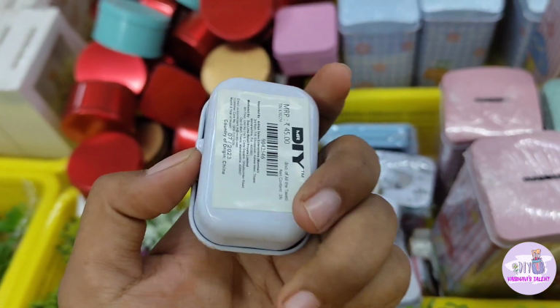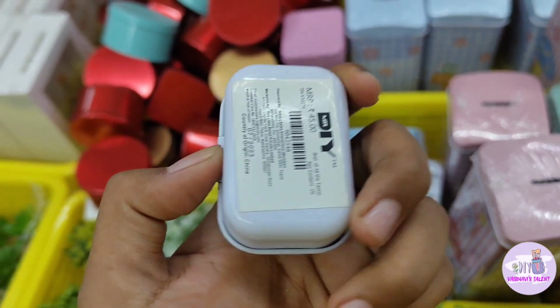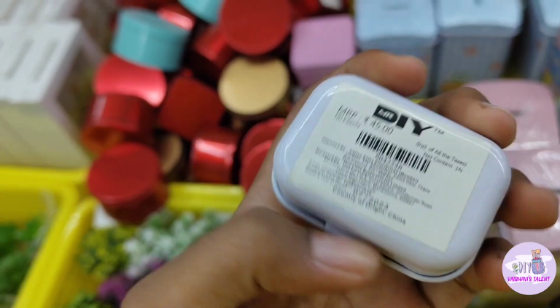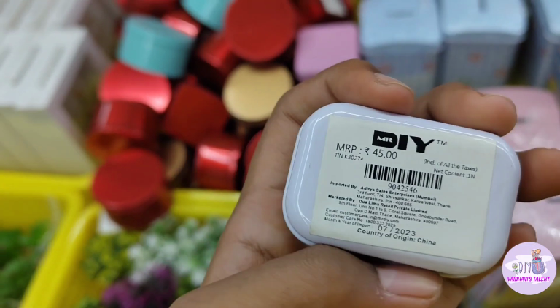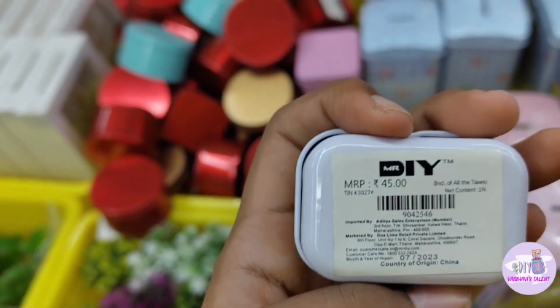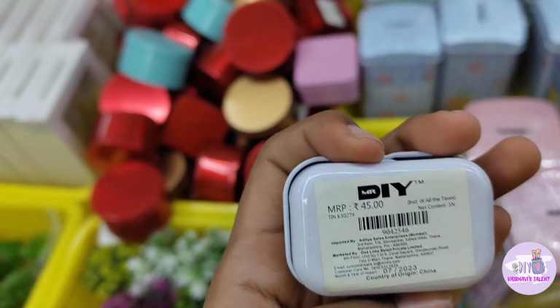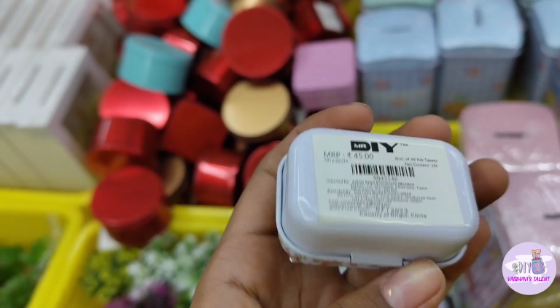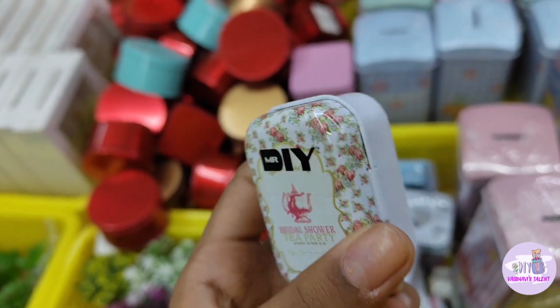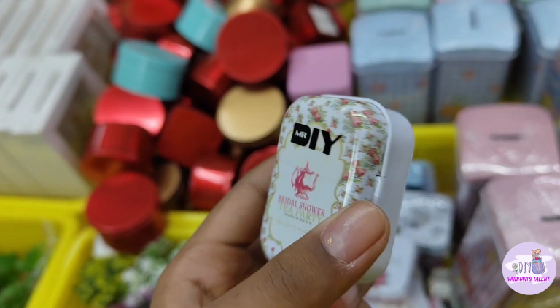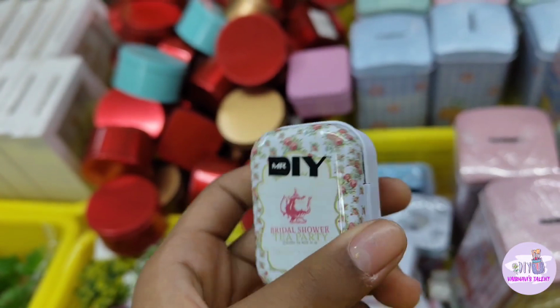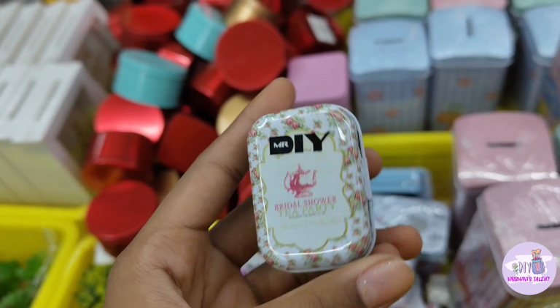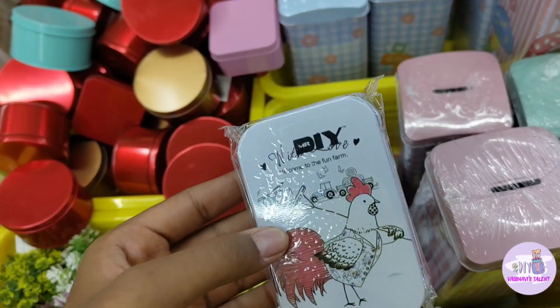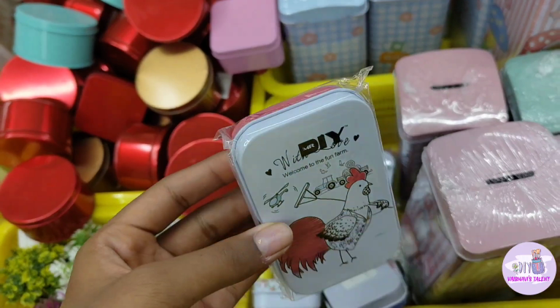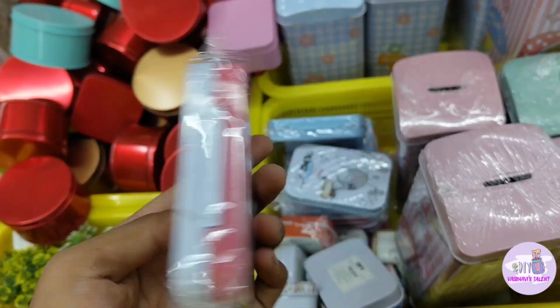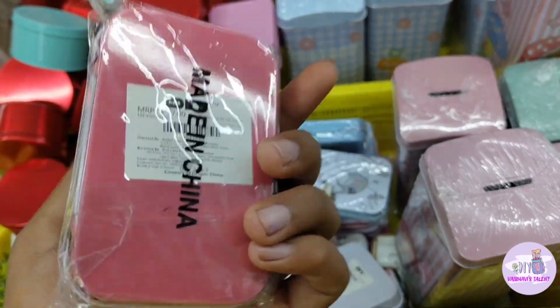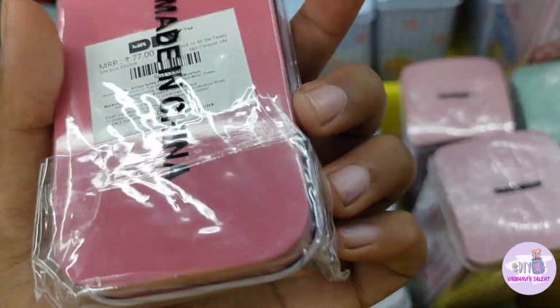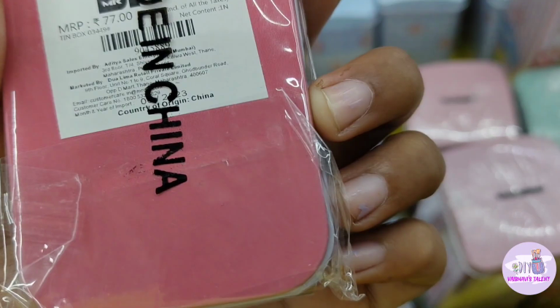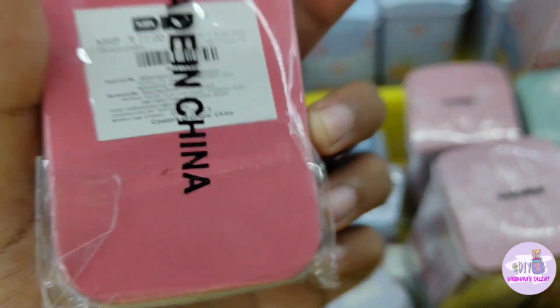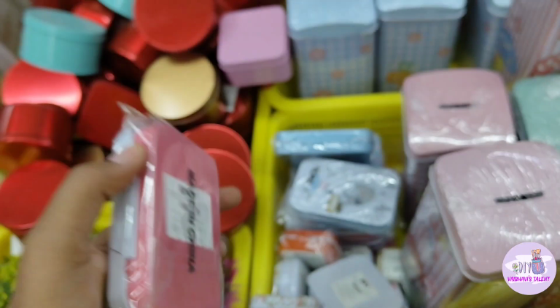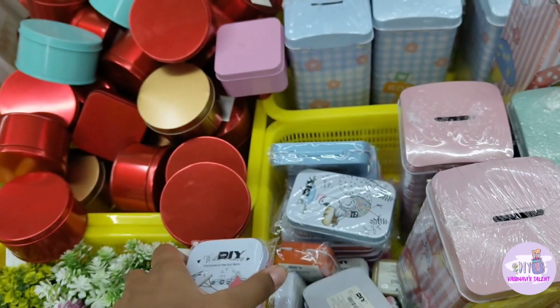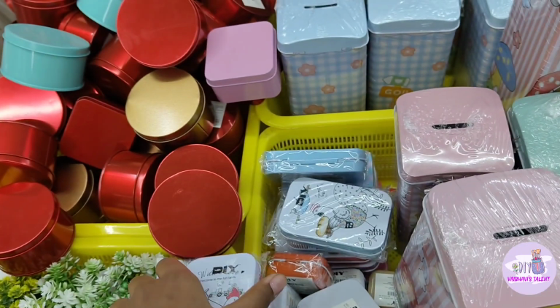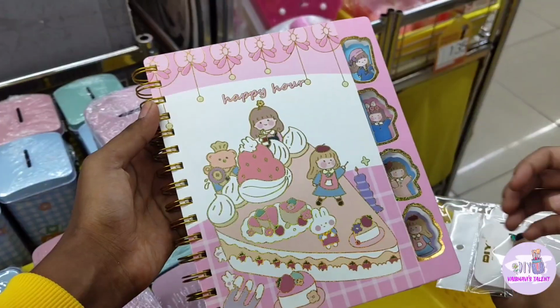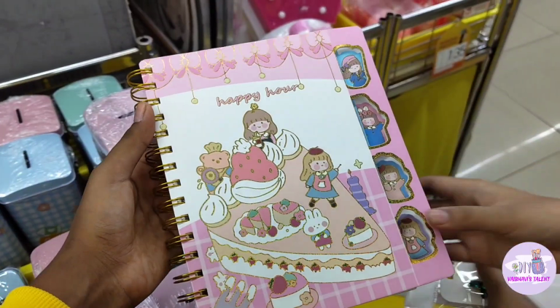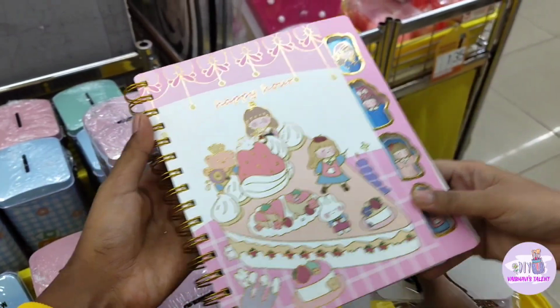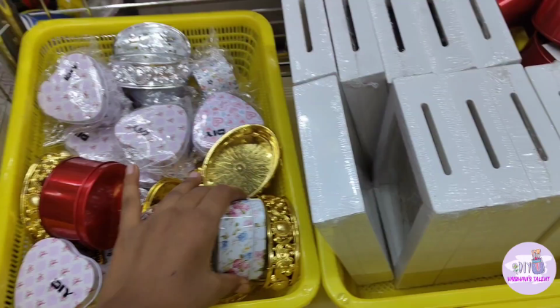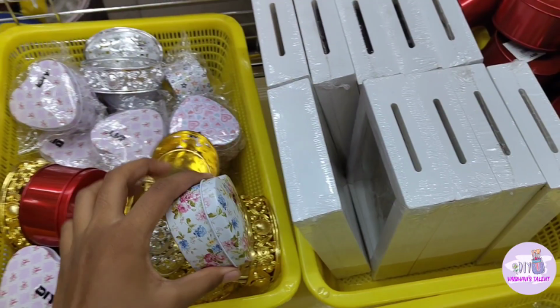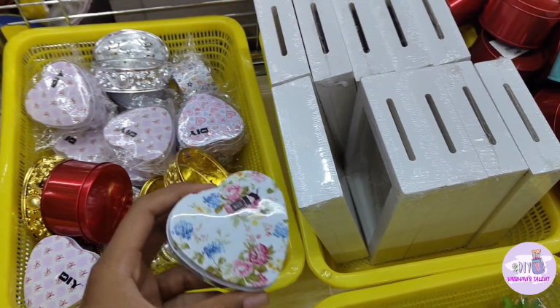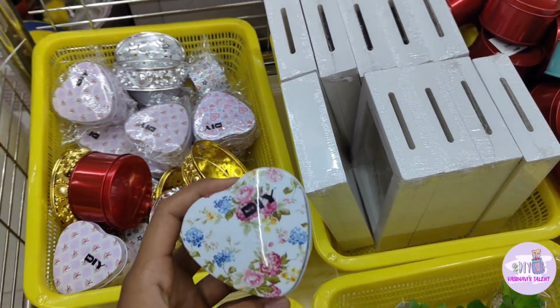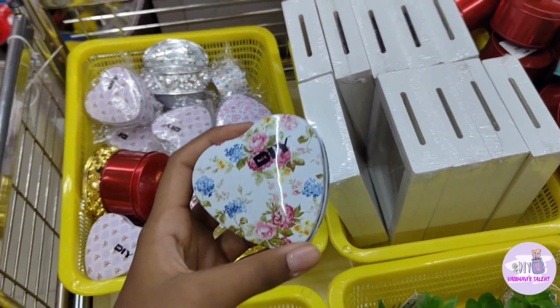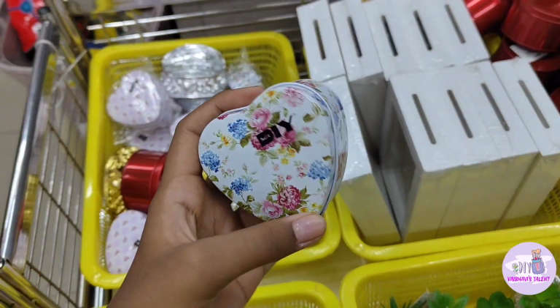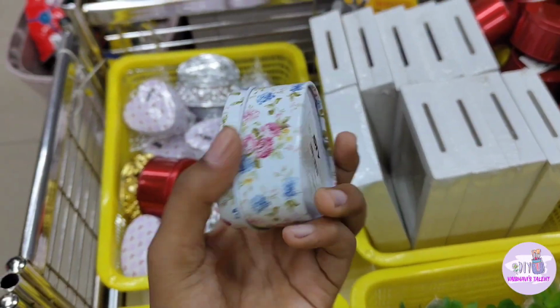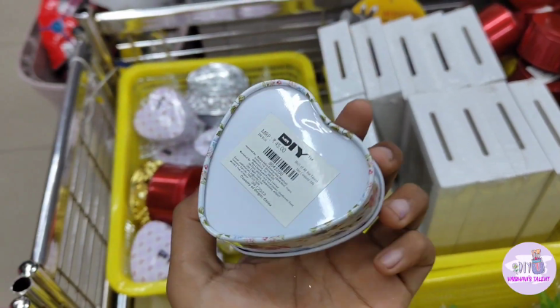I also found a small tin box for ₹45, and there were a lot of different types of diaries available.